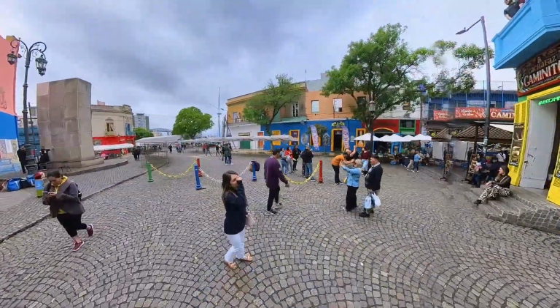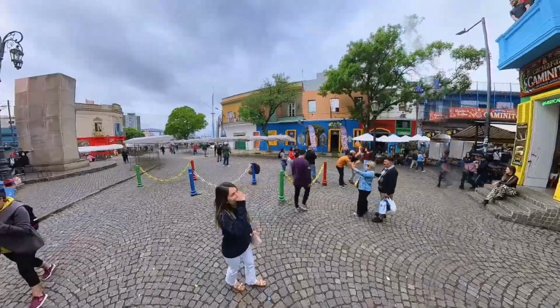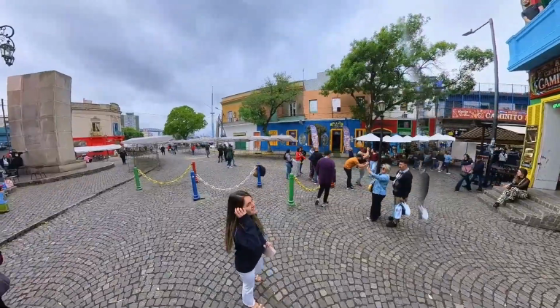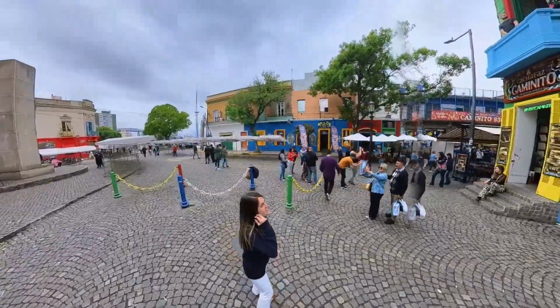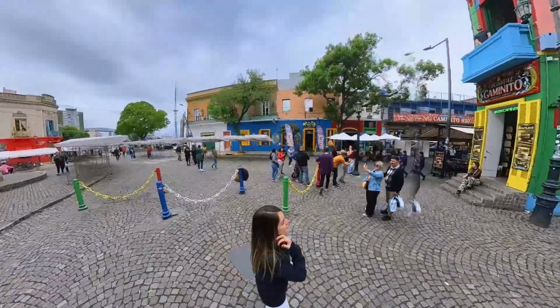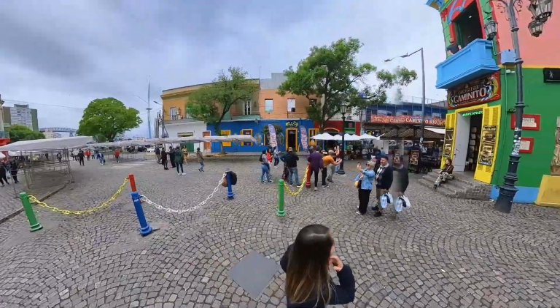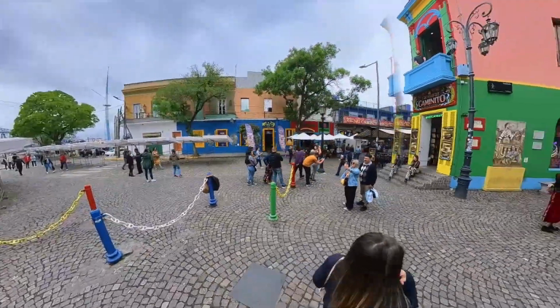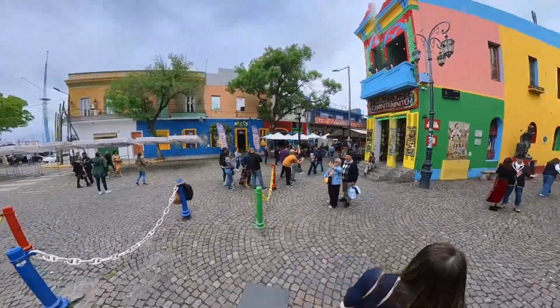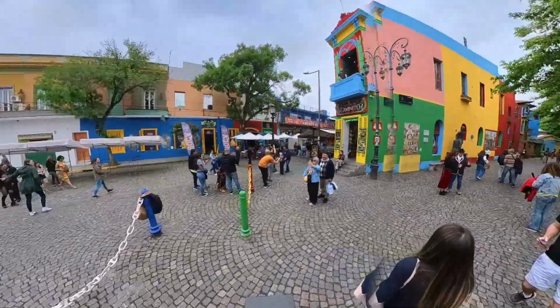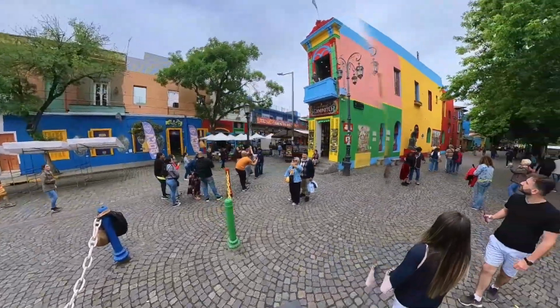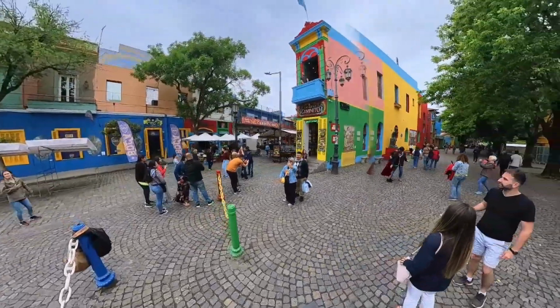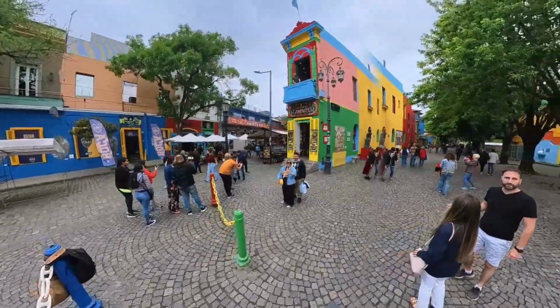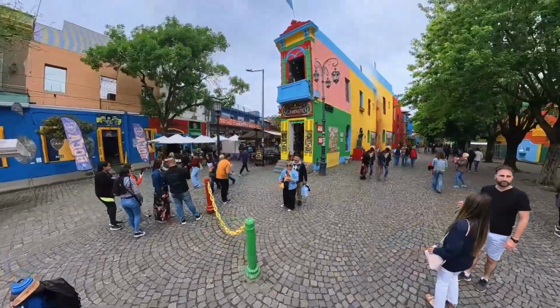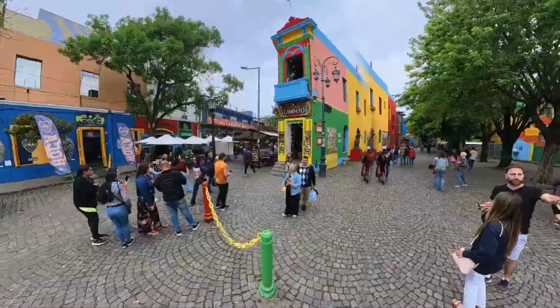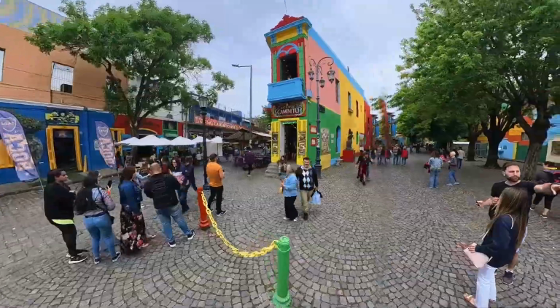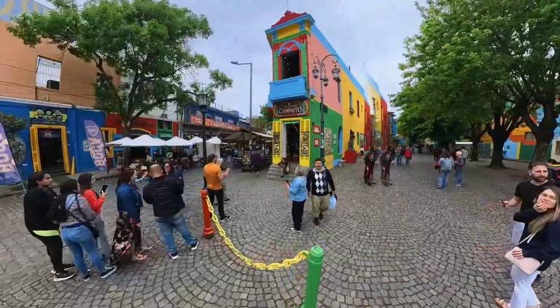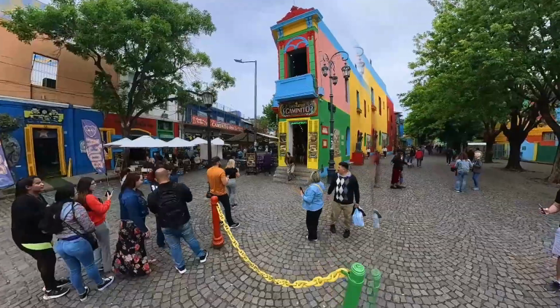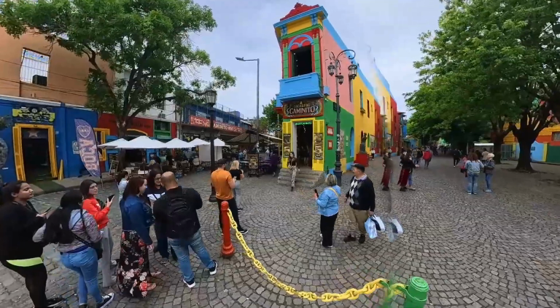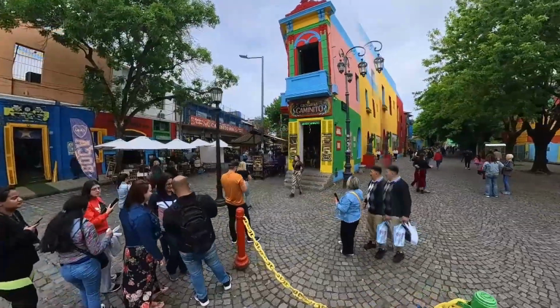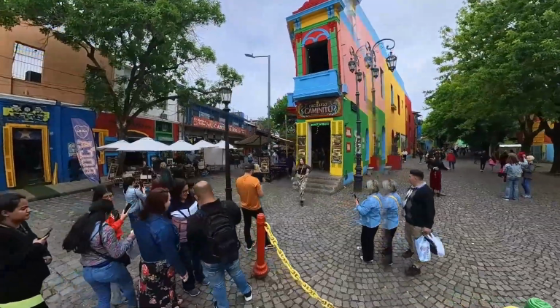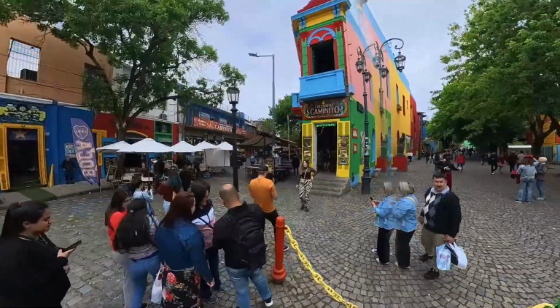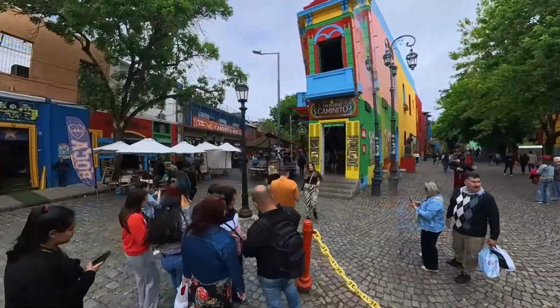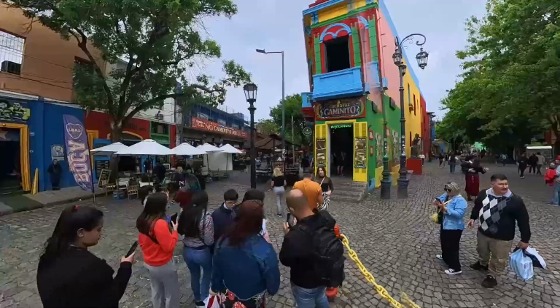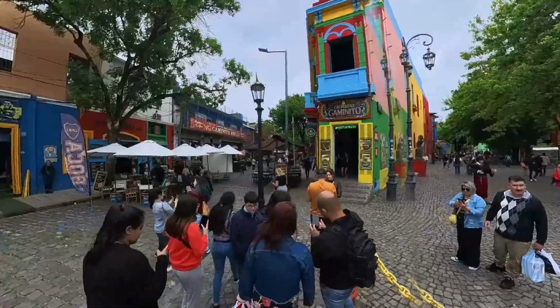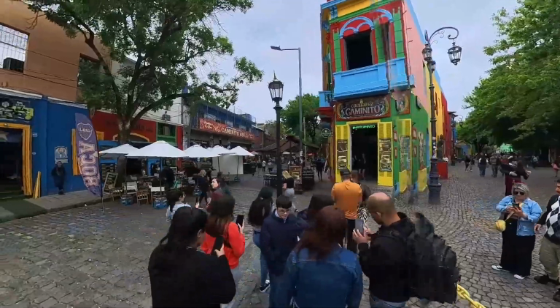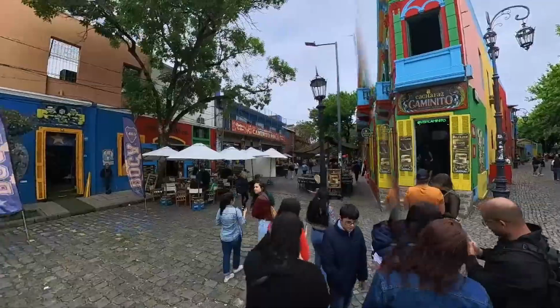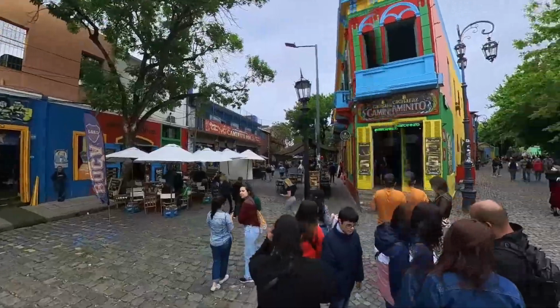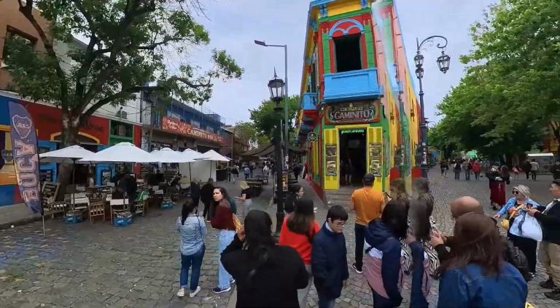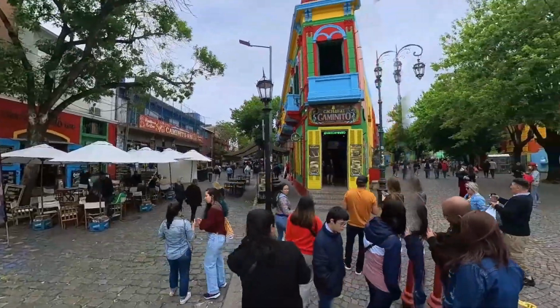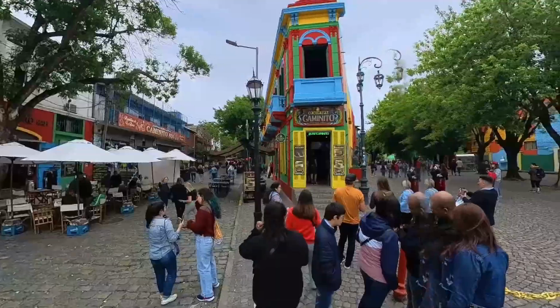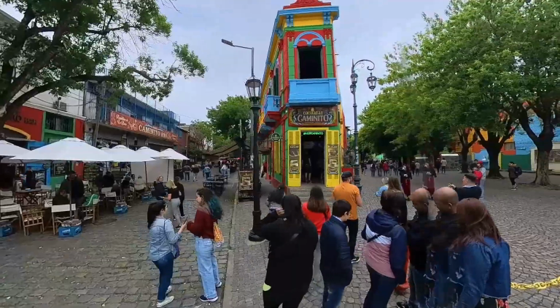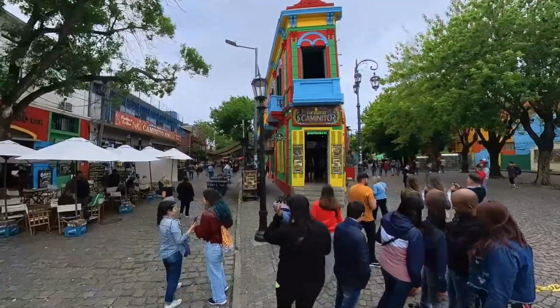Caminito Street is pedestrianized and has a cobbled floor and the famous landscape with brightly colored walls. The stories say that they painted the walls with the leftover paint used for boats.